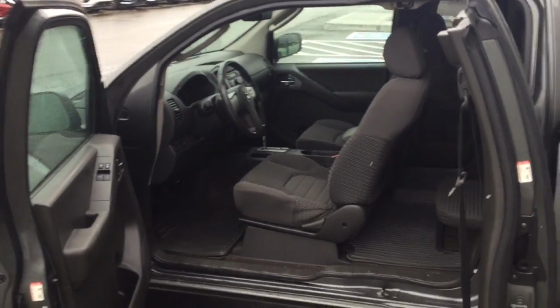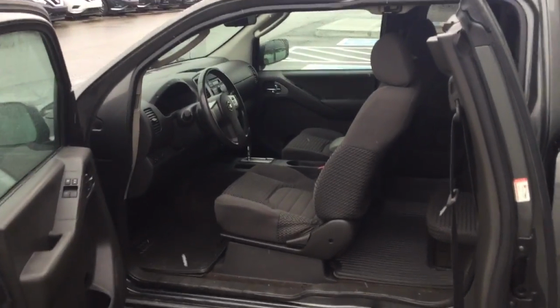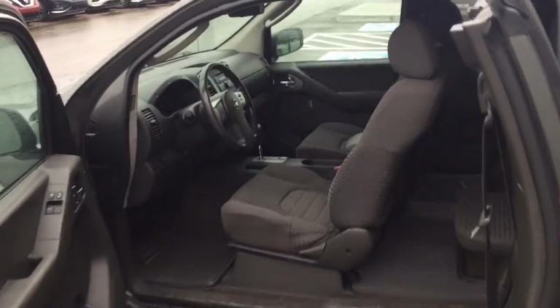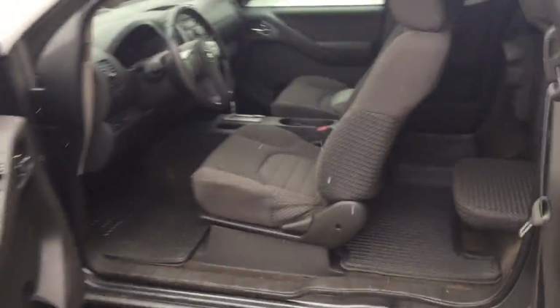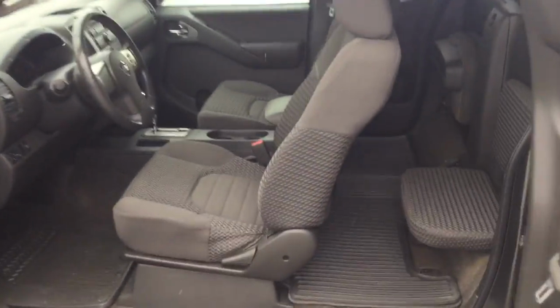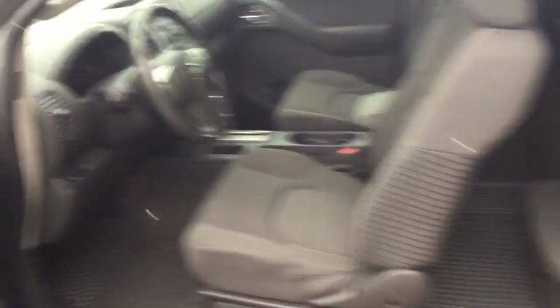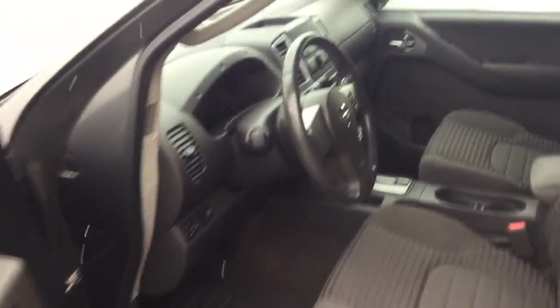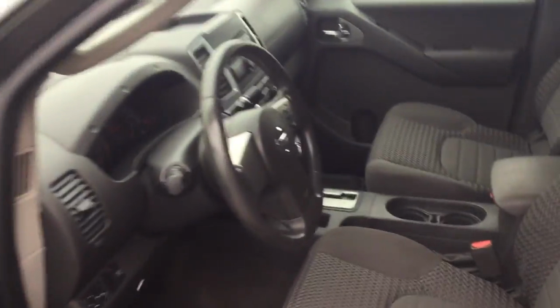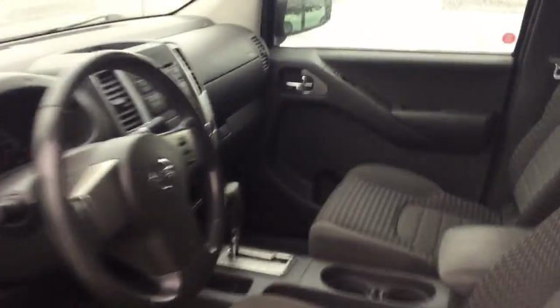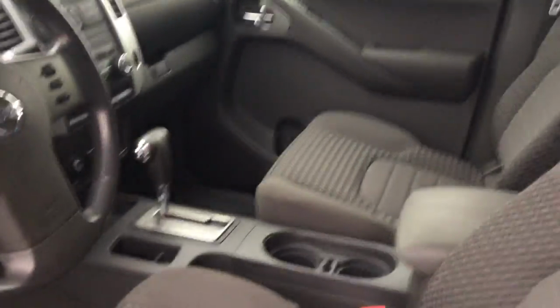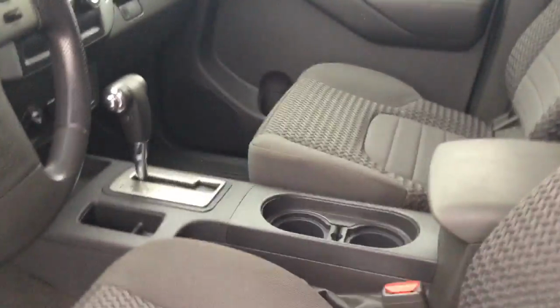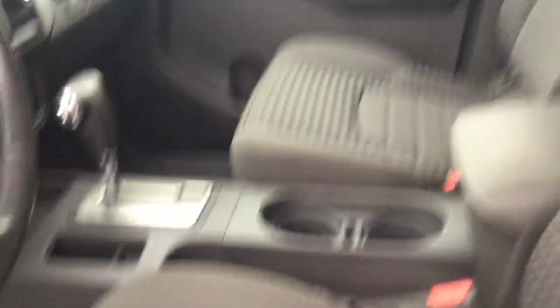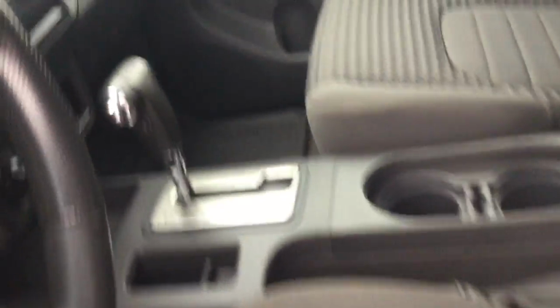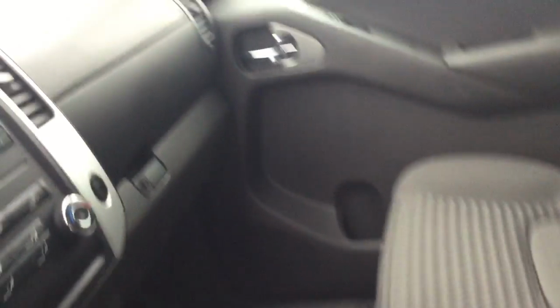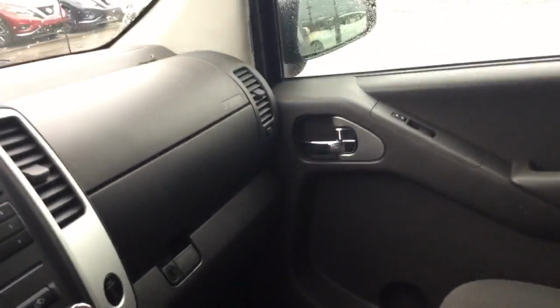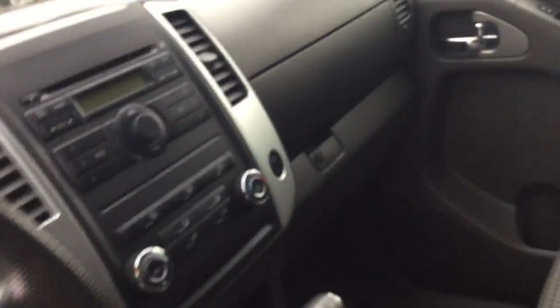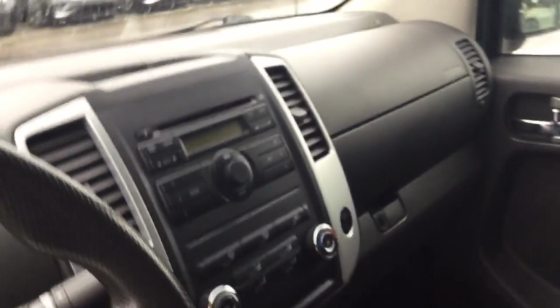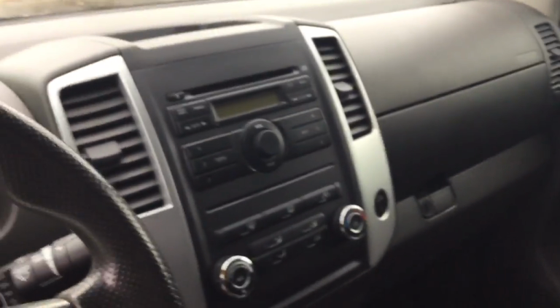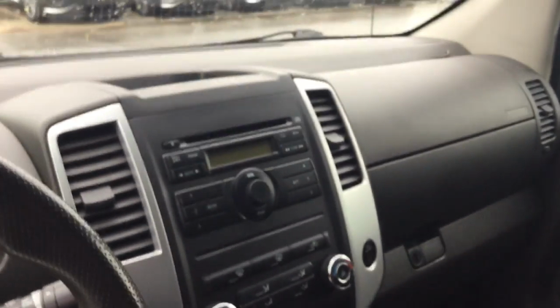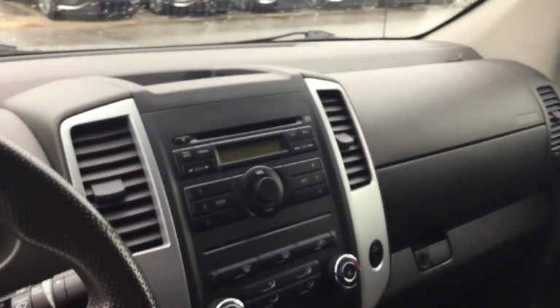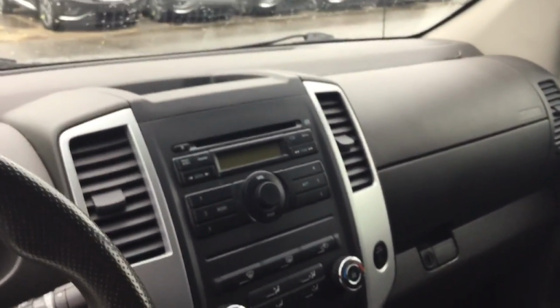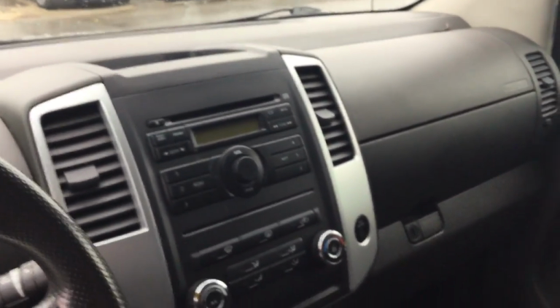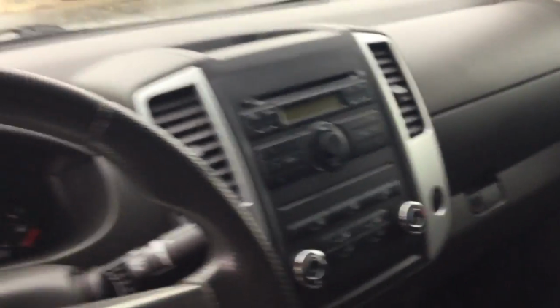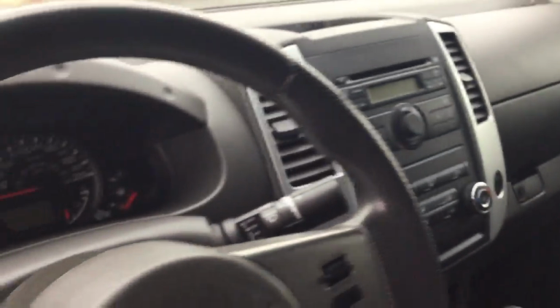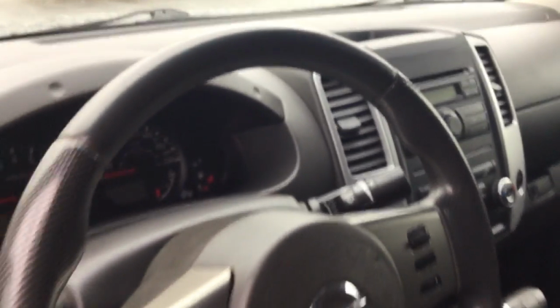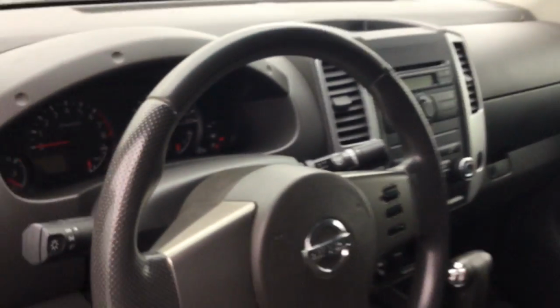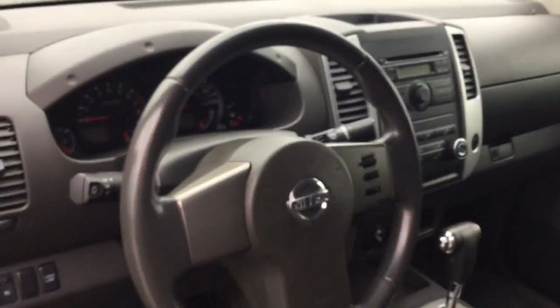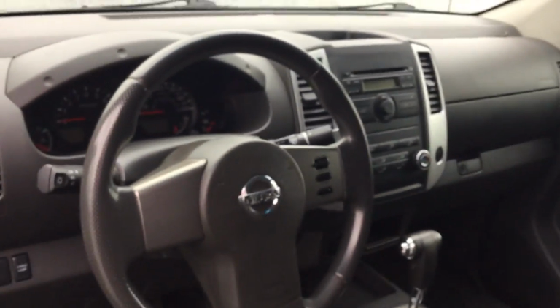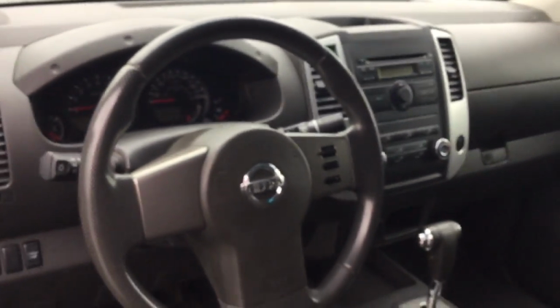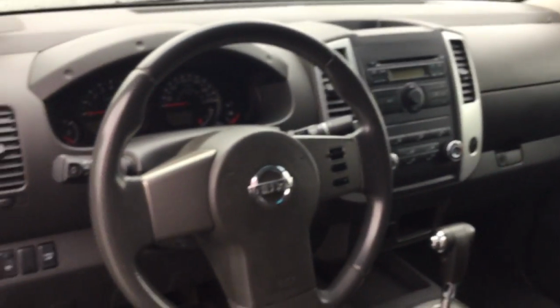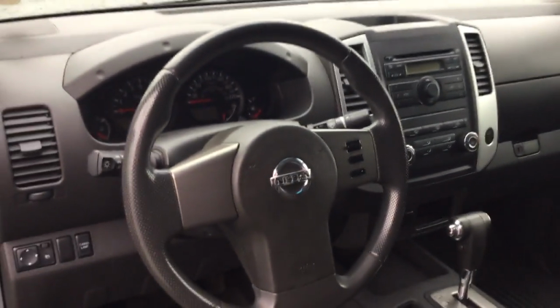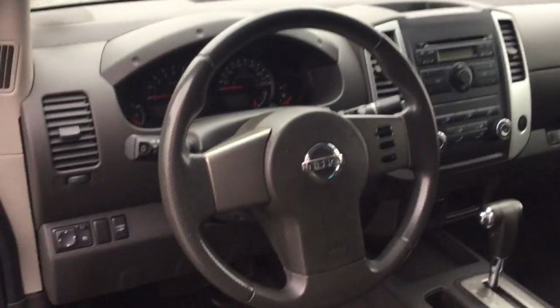Now let's take a look at the interior of this Frontier. It comes with this gorgeous dark grey interior to match the exterior color. You have your AM FM radio and CD player, and your cruise control controlled with your thumb right there on the steering wheel.